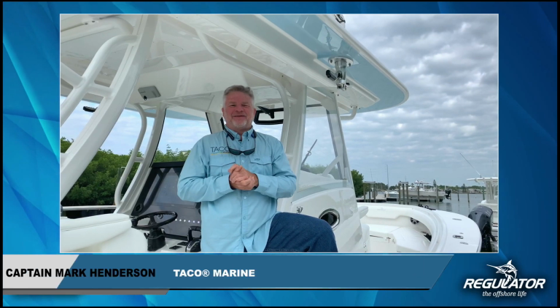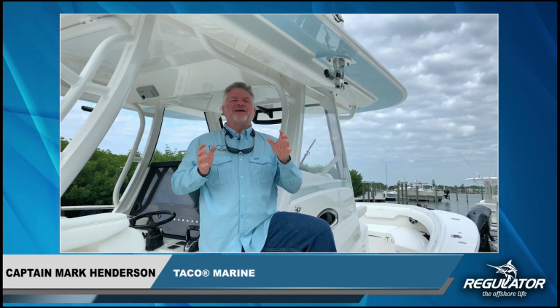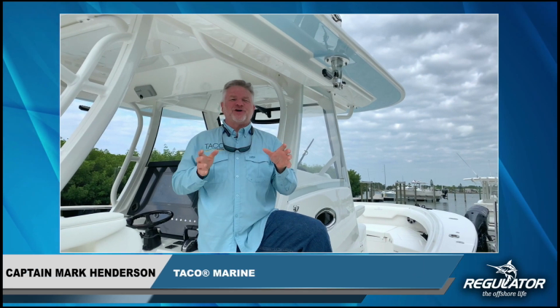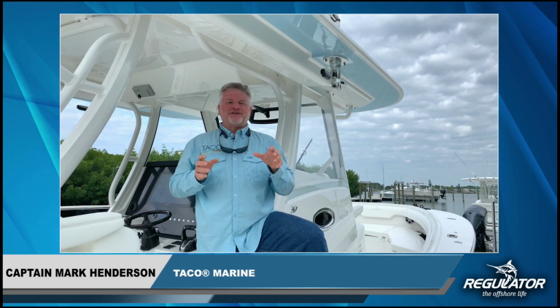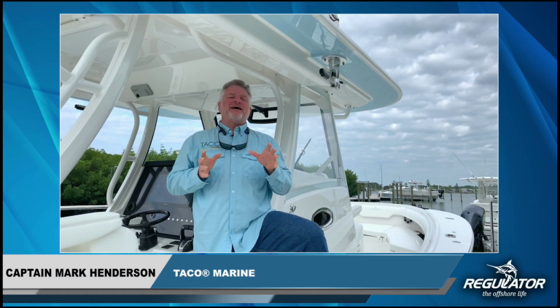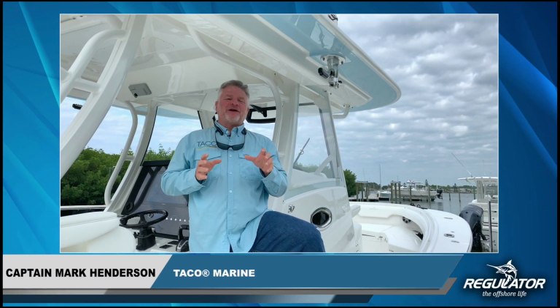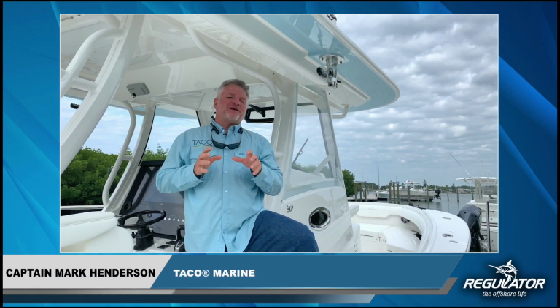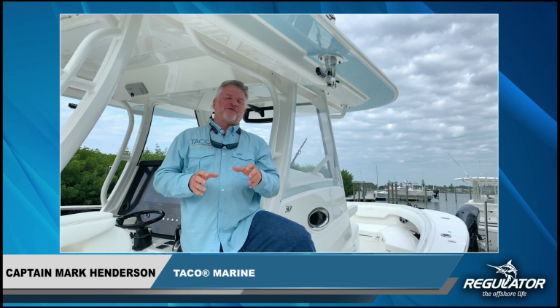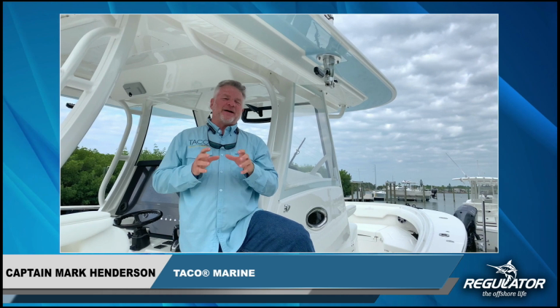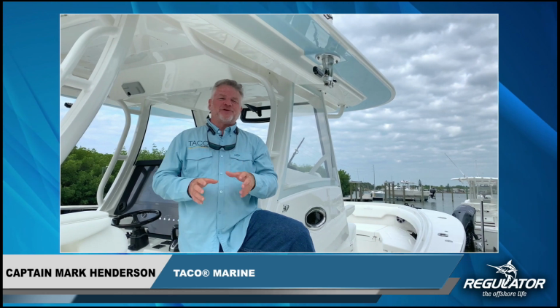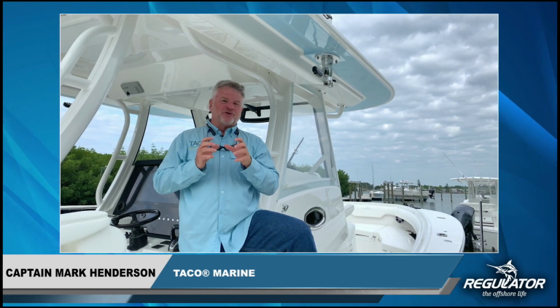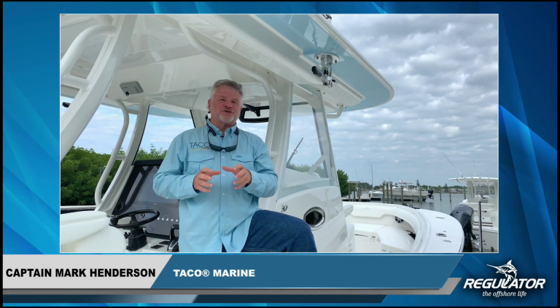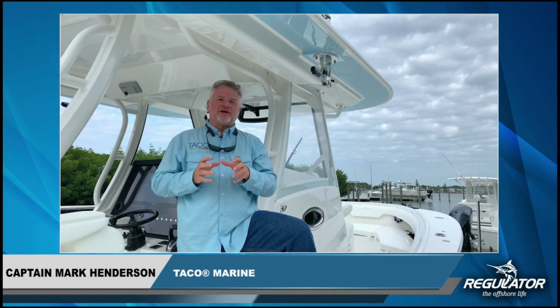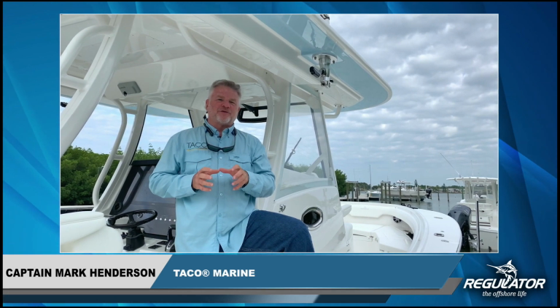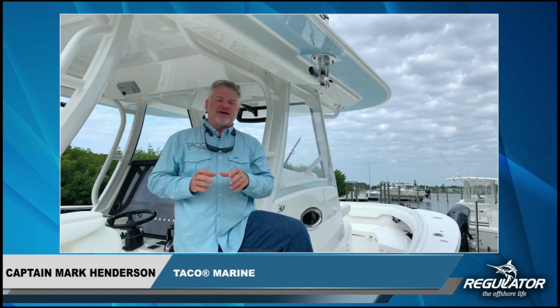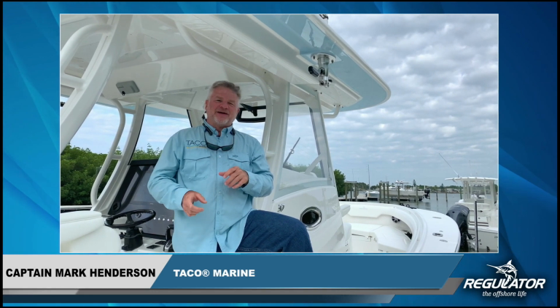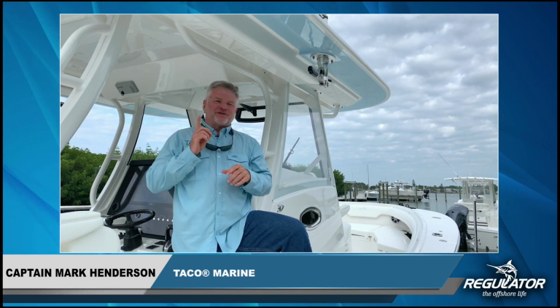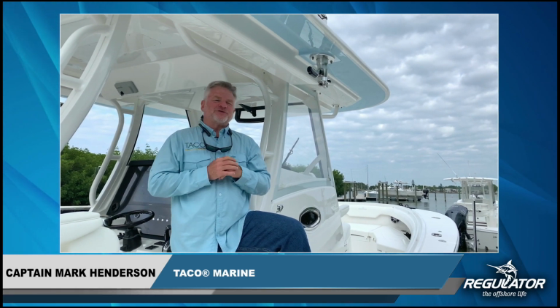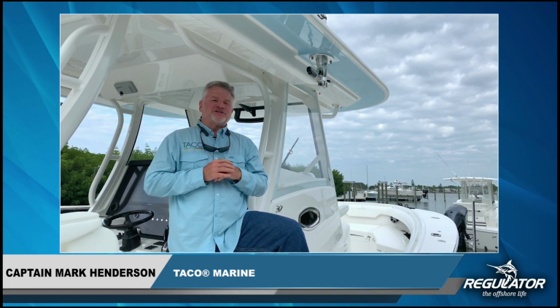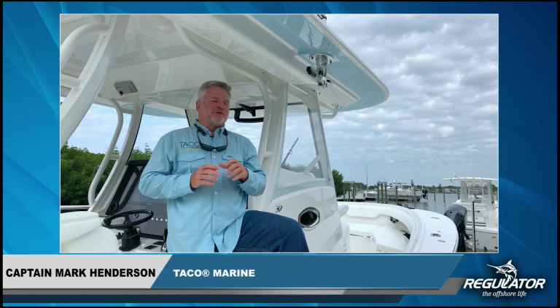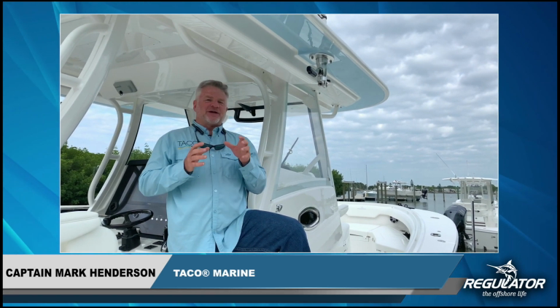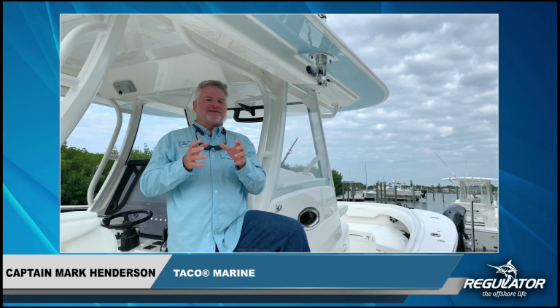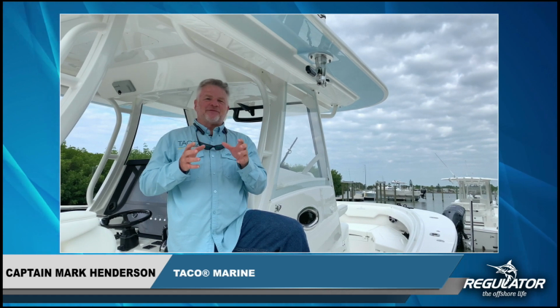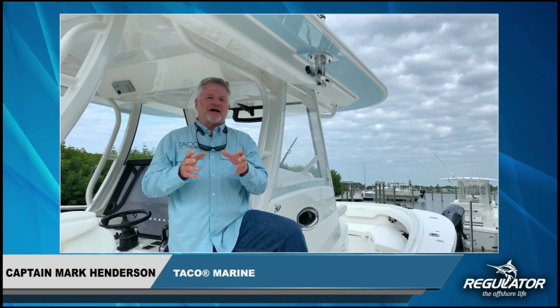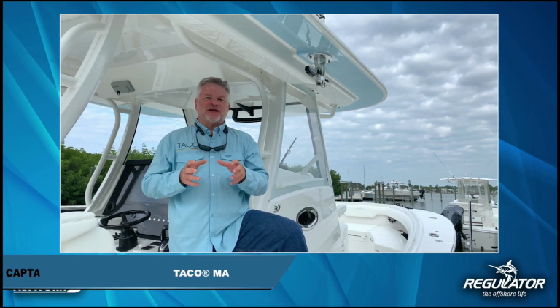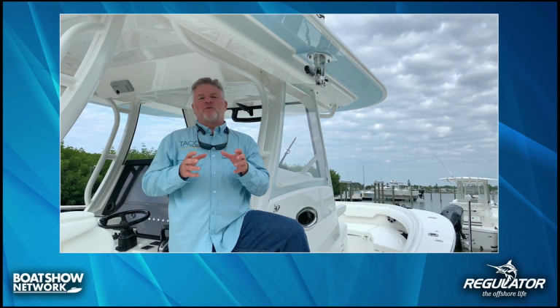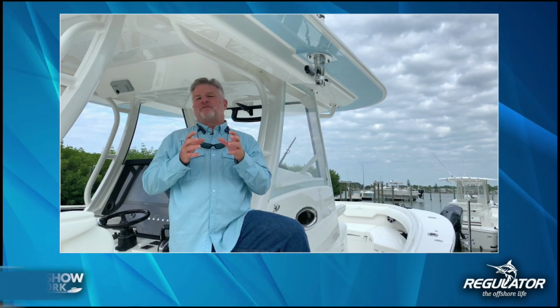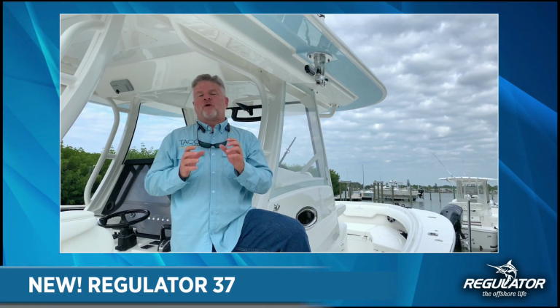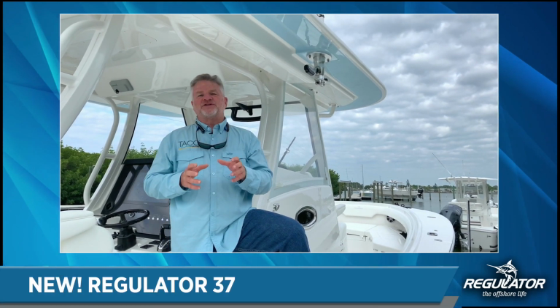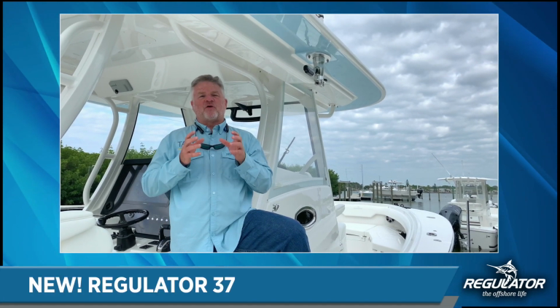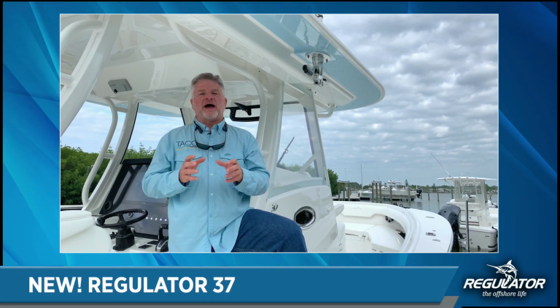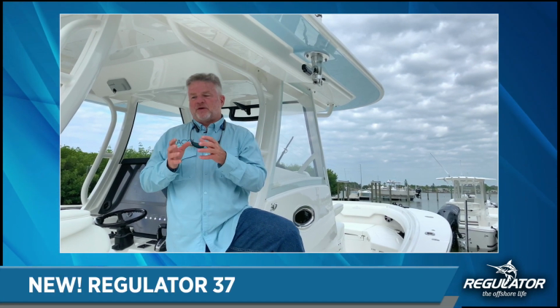Hi everyone, I'm standing here on this absolutely gorgeous Regulator 37 — it's the first 37 produced. From the TACO standpoint, we couldn't be more appreciative or proud to be on this absolutely gorgeous boat.